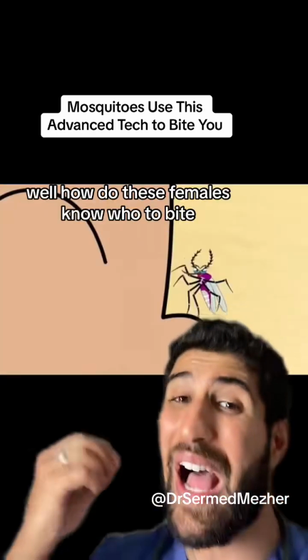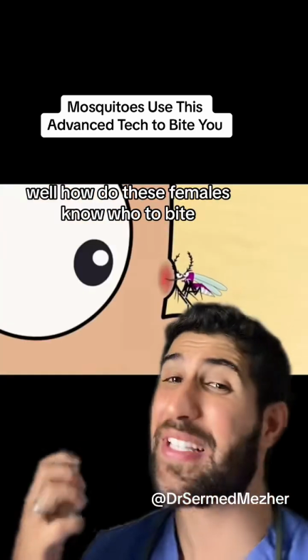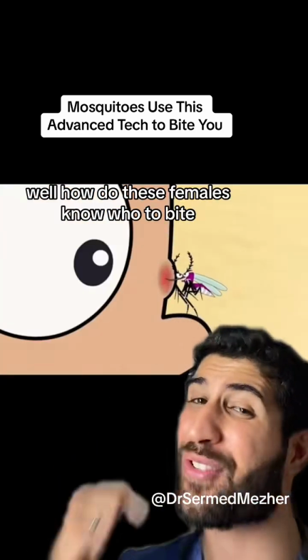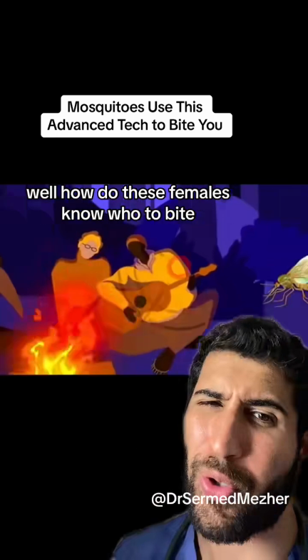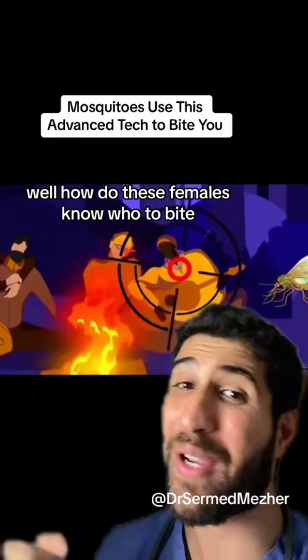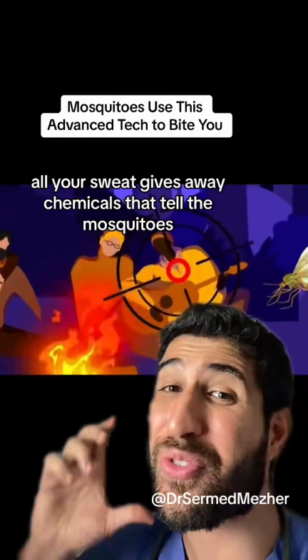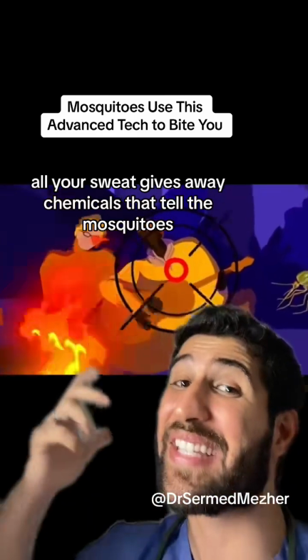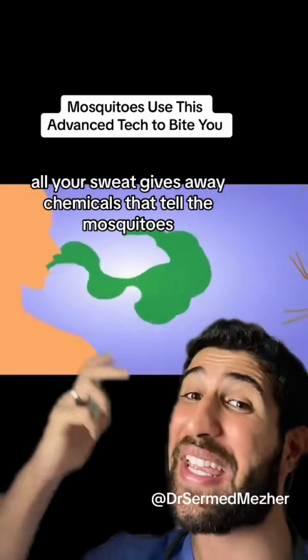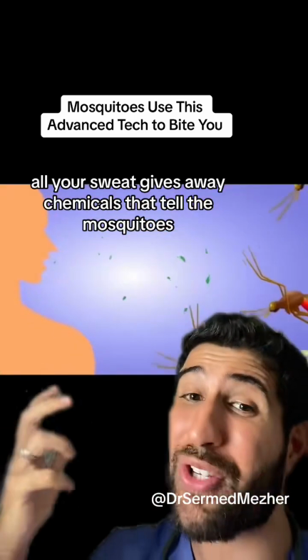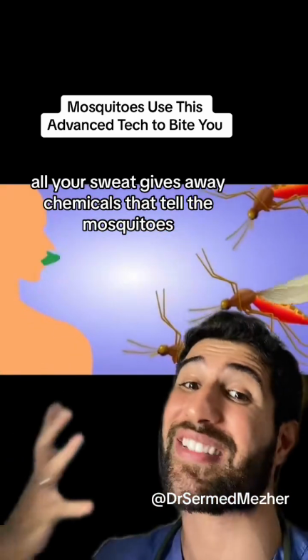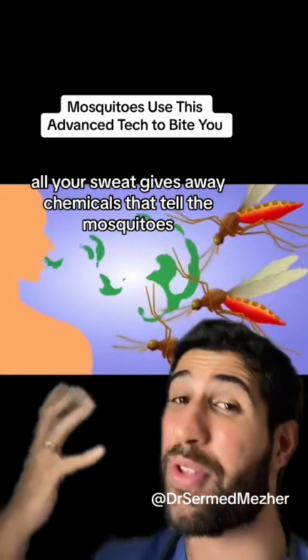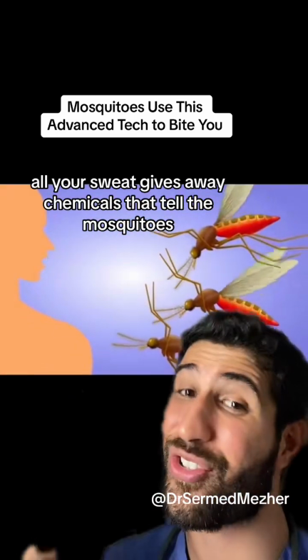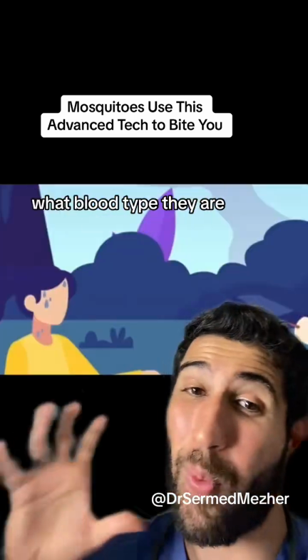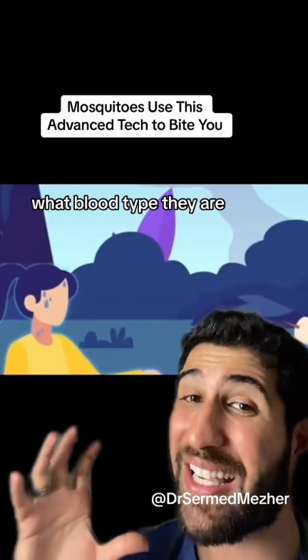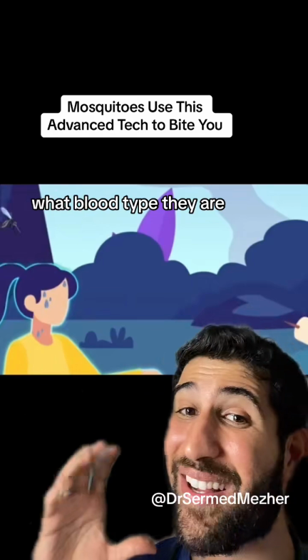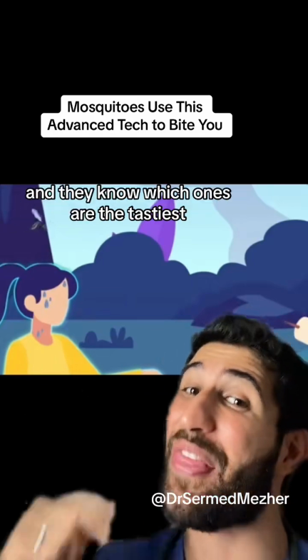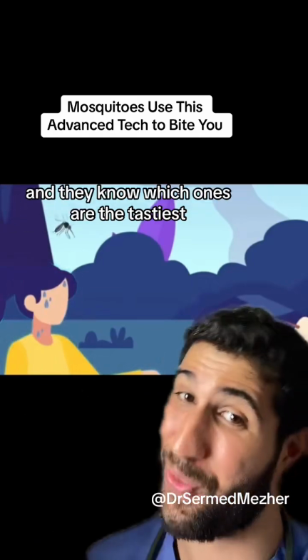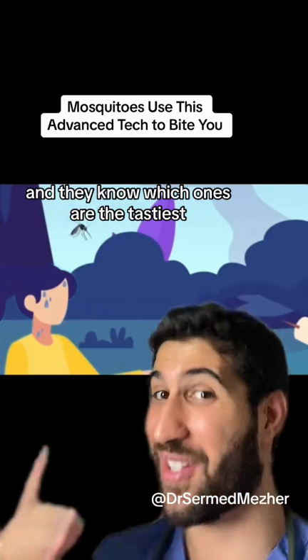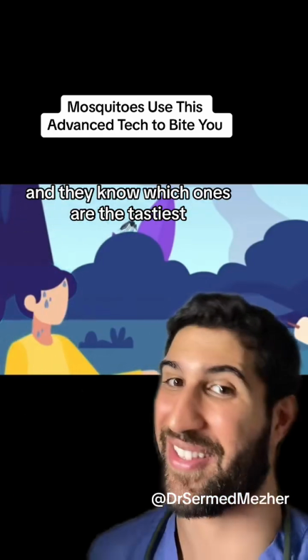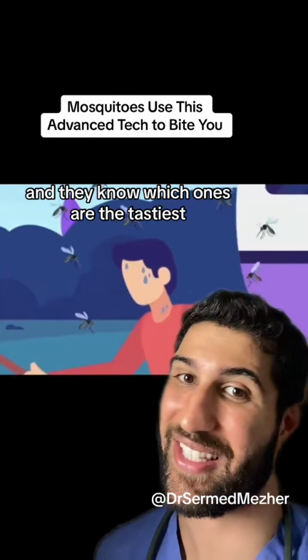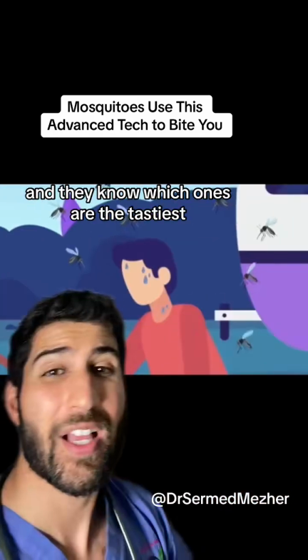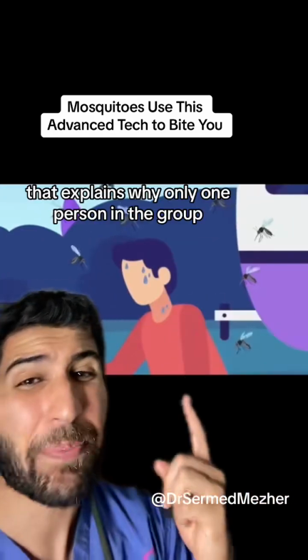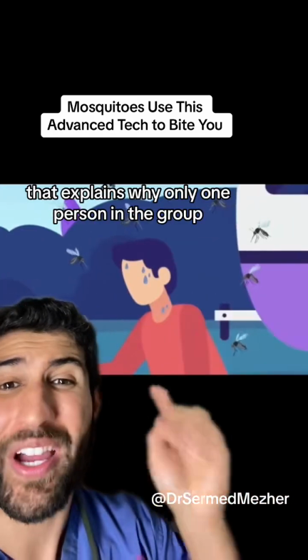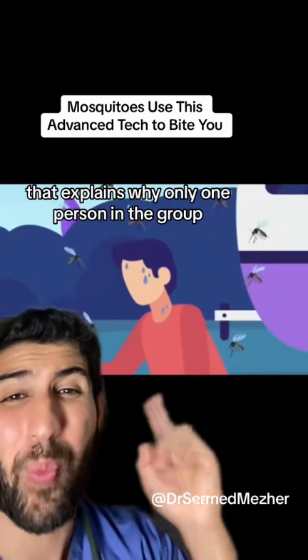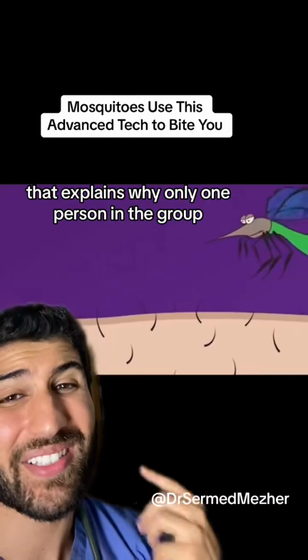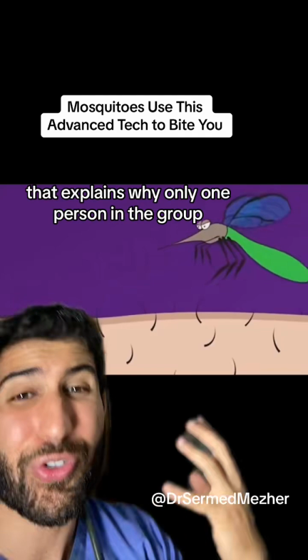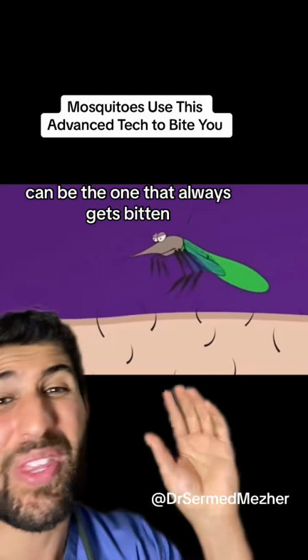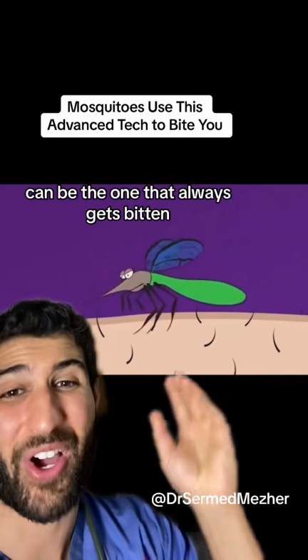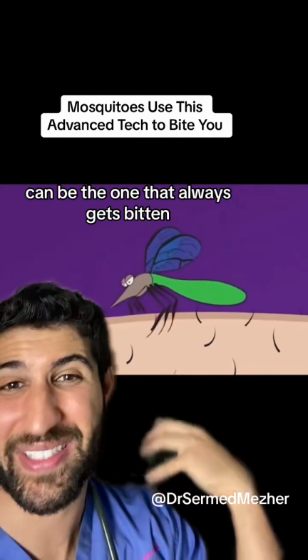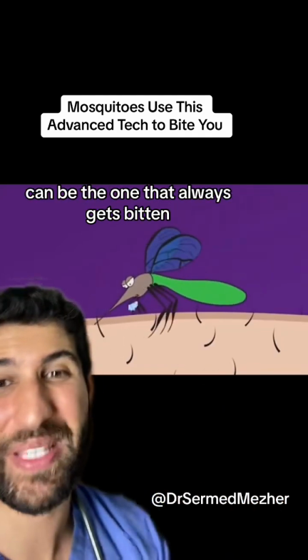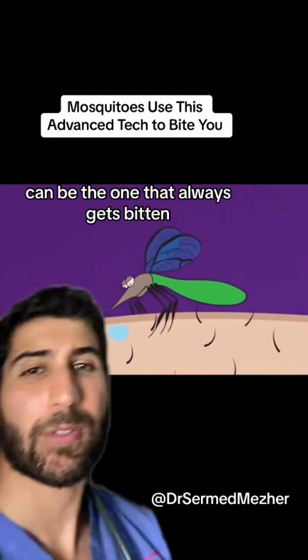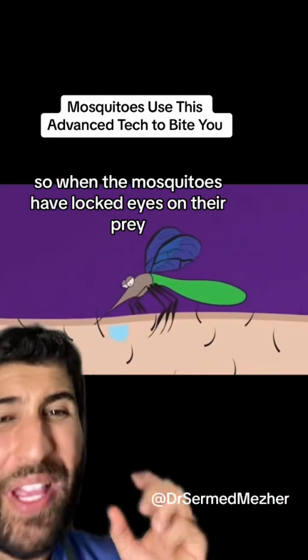So how do these females know who to bite? Your sweat gives away chemicals that tell the mosquitoes what blood type you are, and they know which ones are the tastiest. That explains why only one person in the group can be the one that always gets bitten.